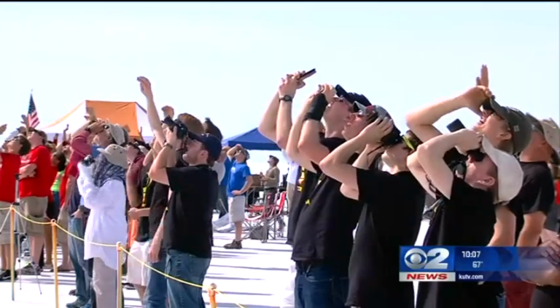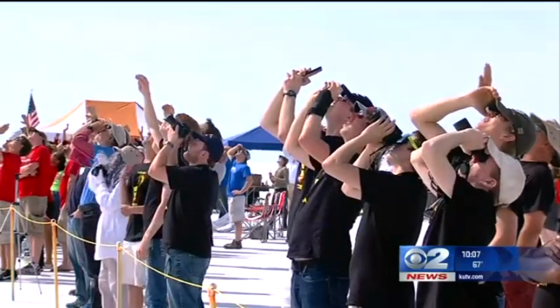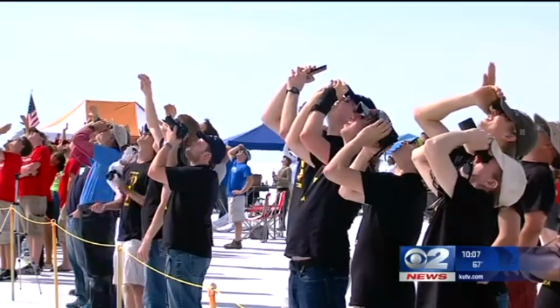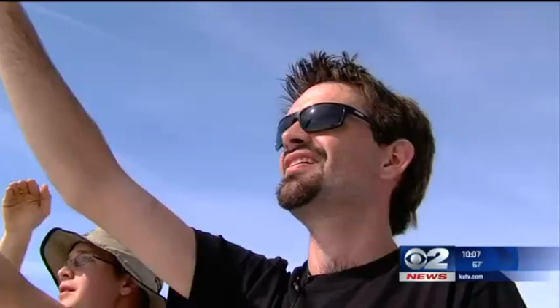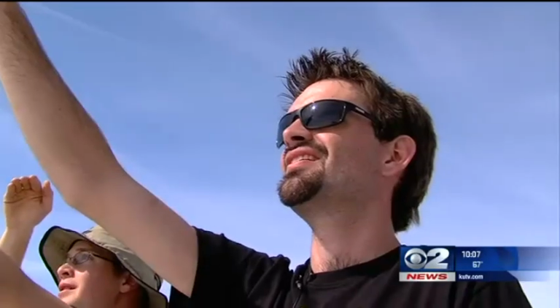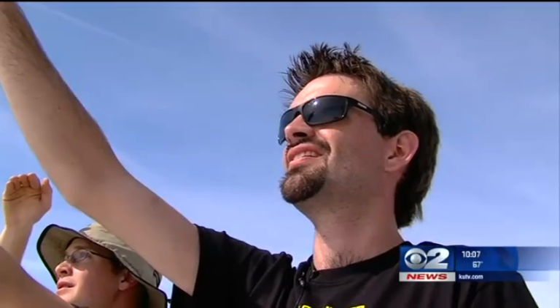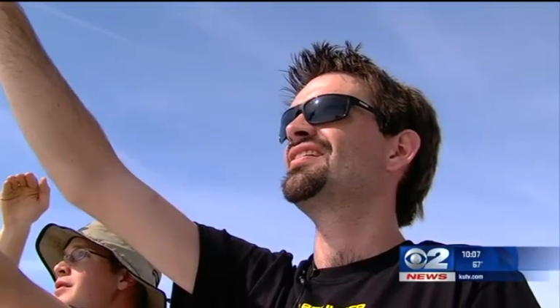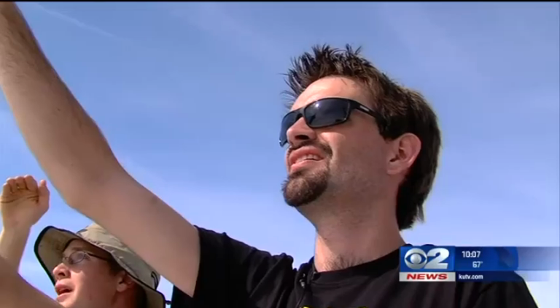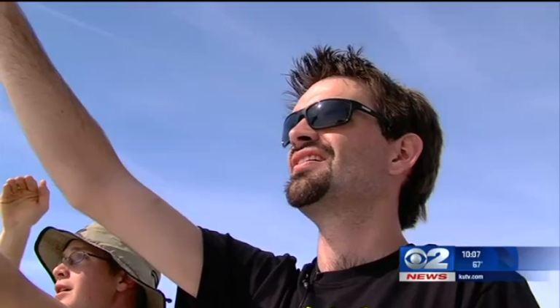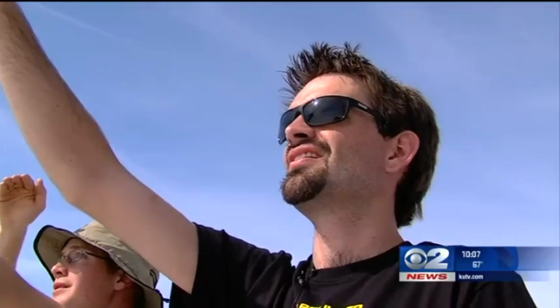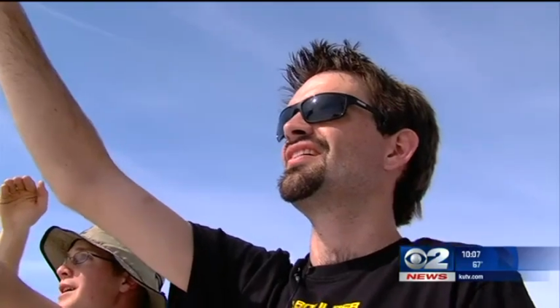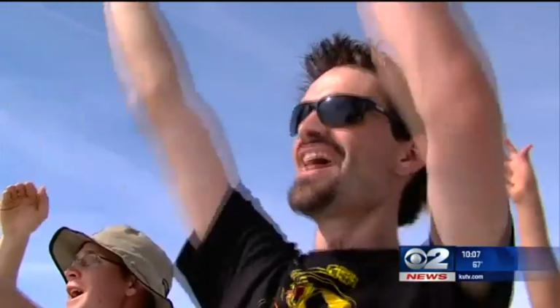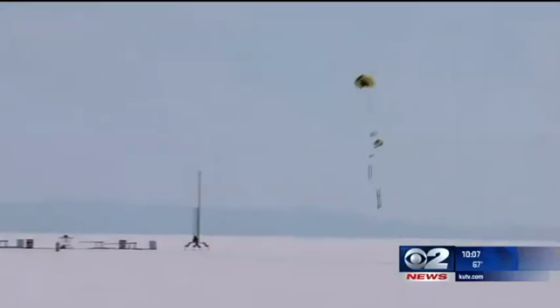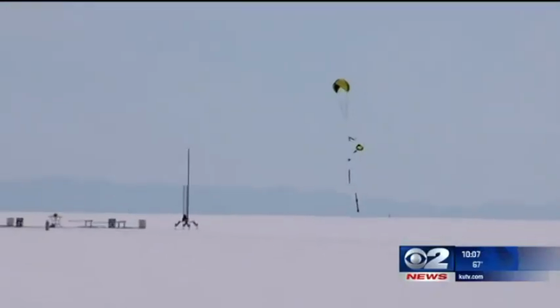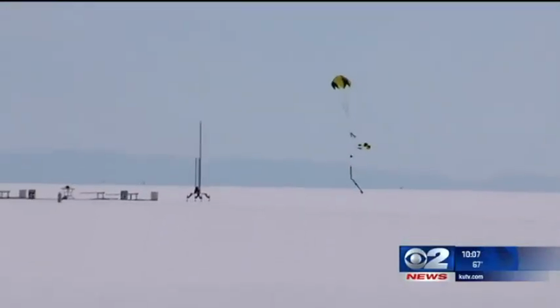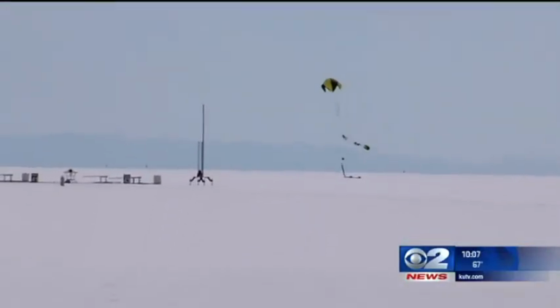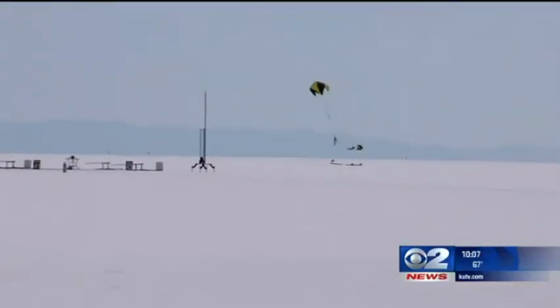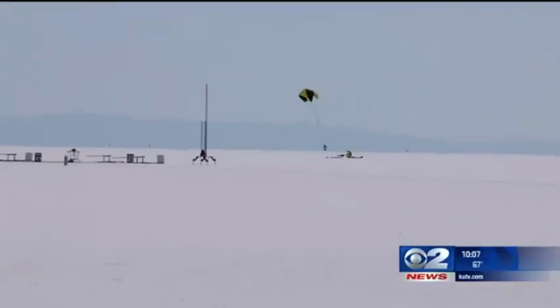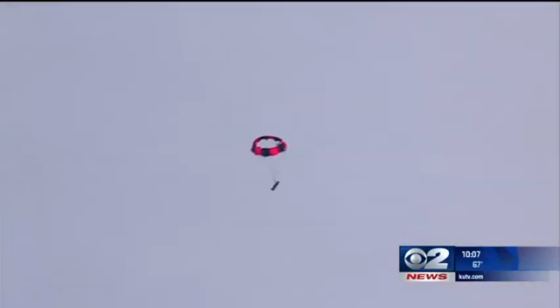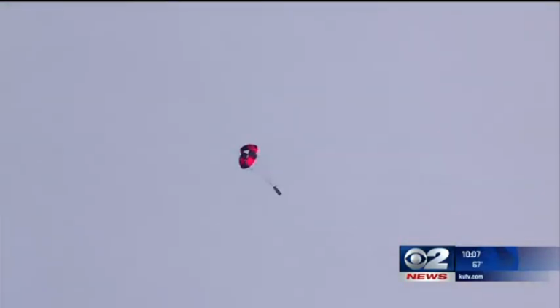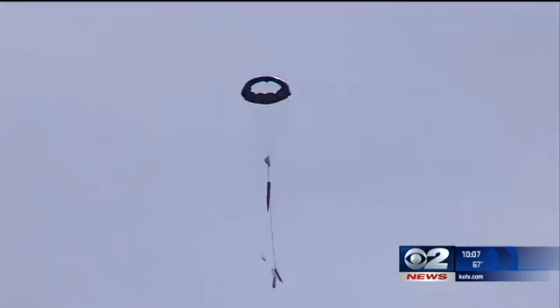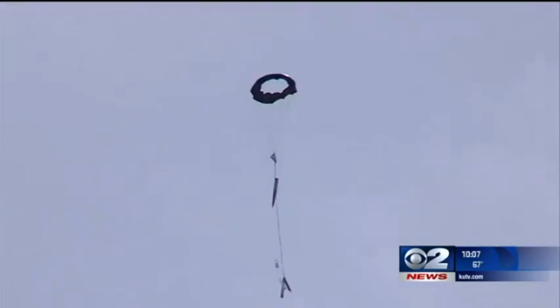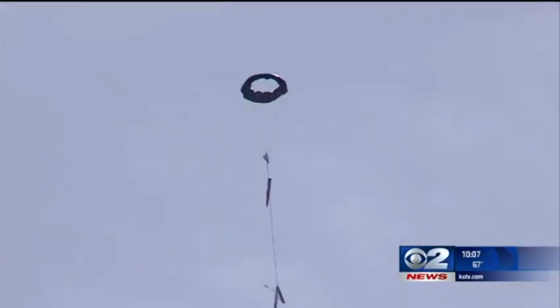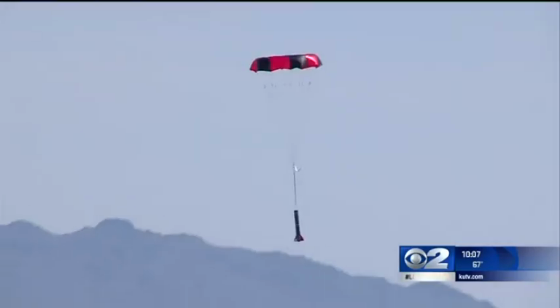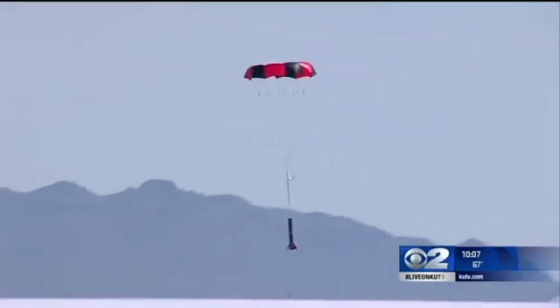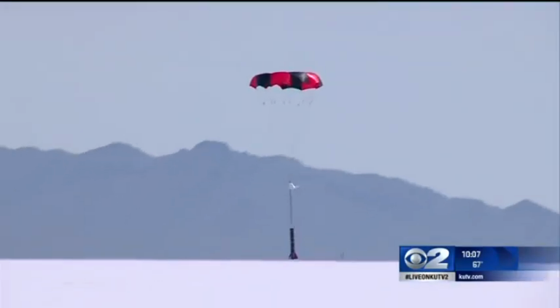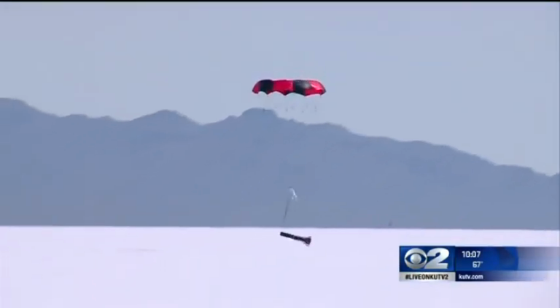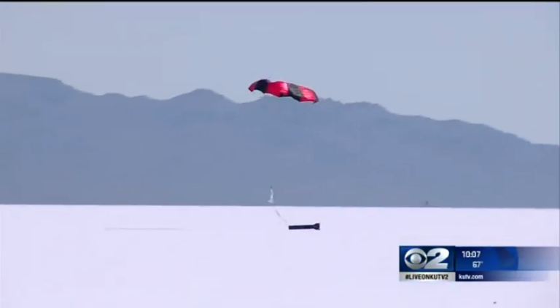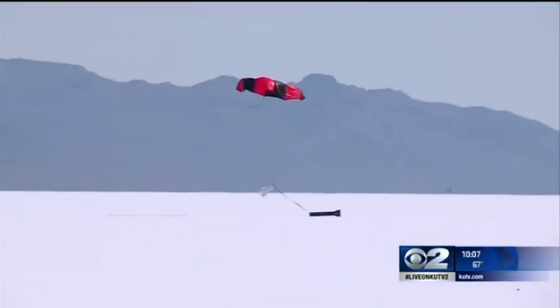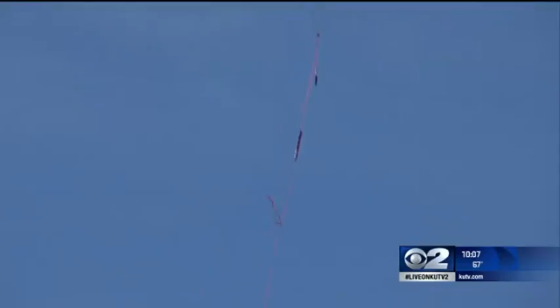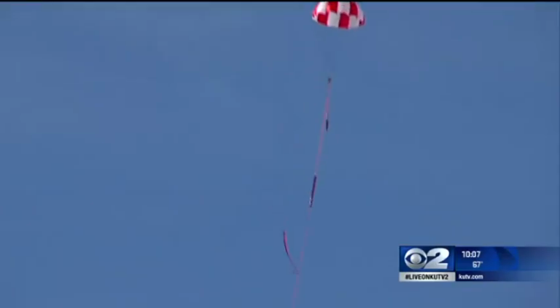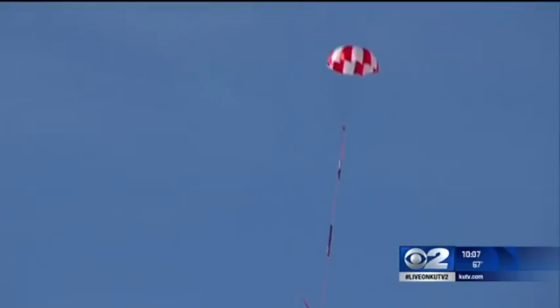Looks good. No main — oh, there it is. Yes! When it finally deploys, there's no other feeling. It's just an amazing feeling. So beautiful in the air.